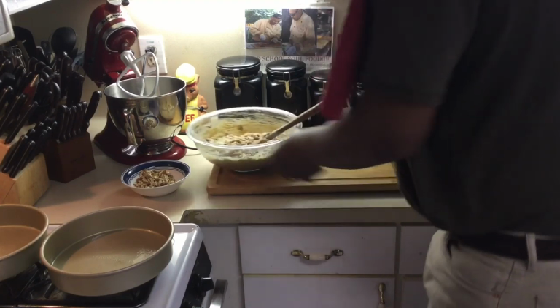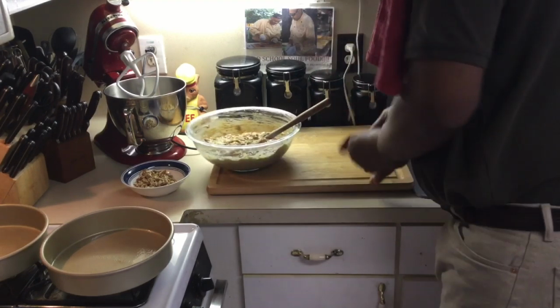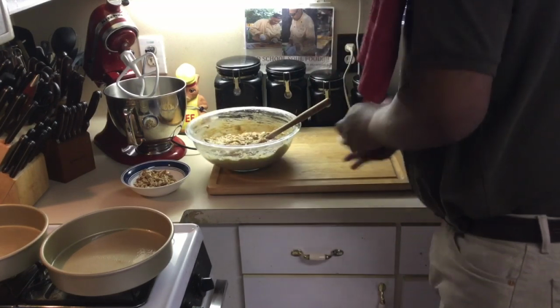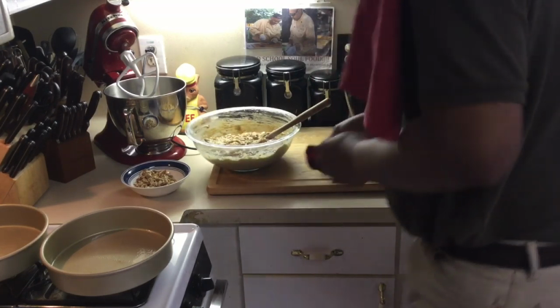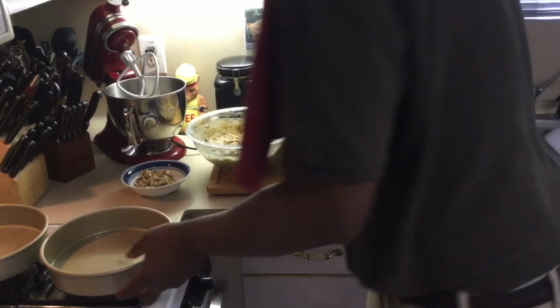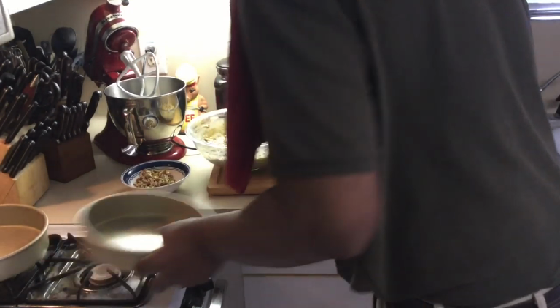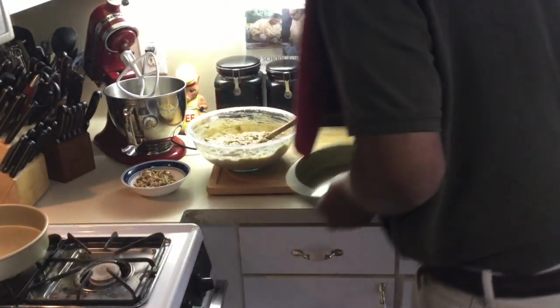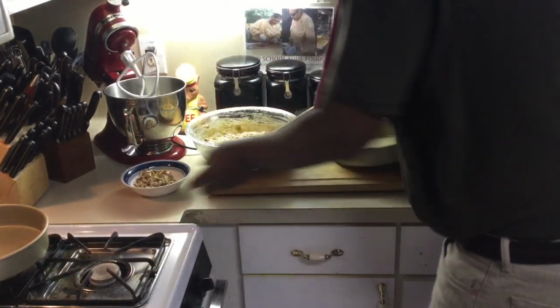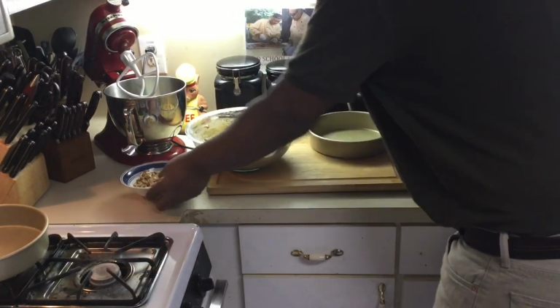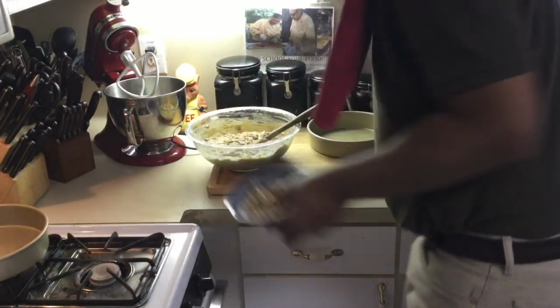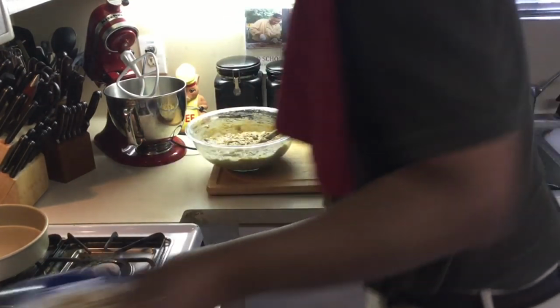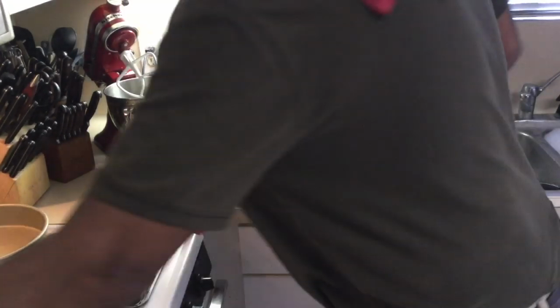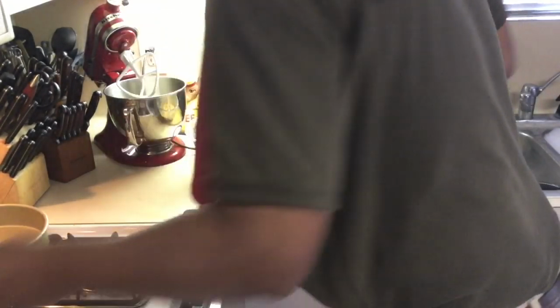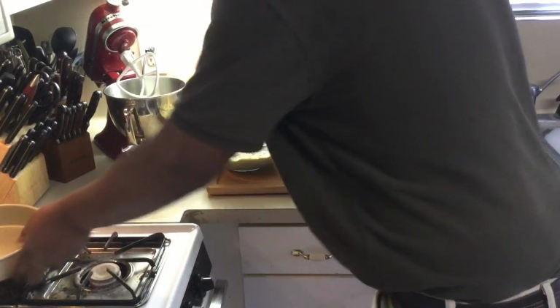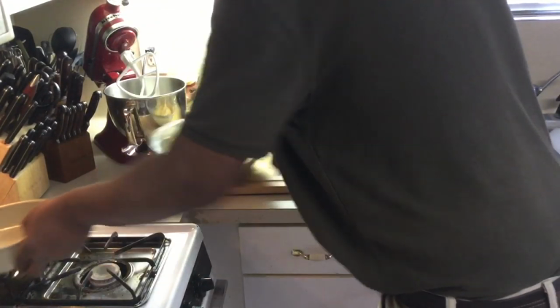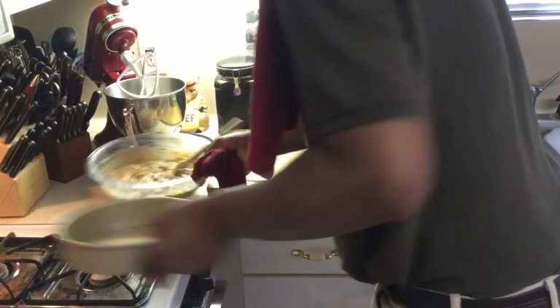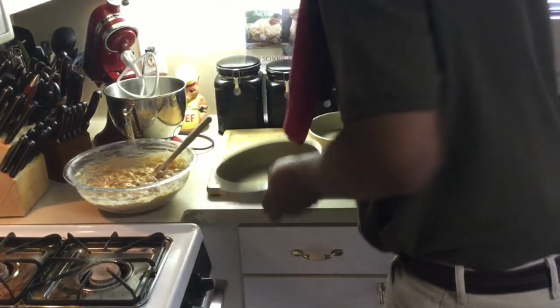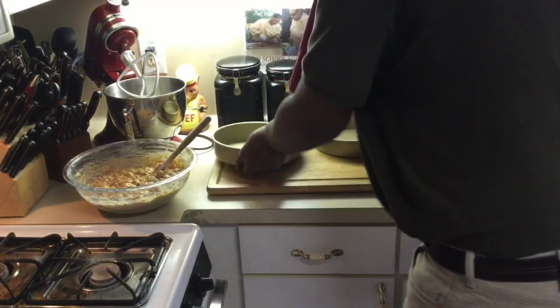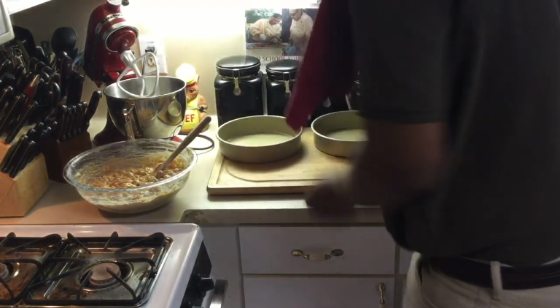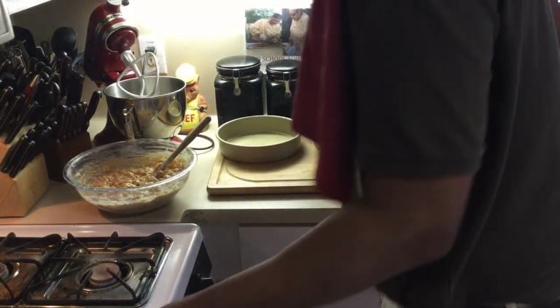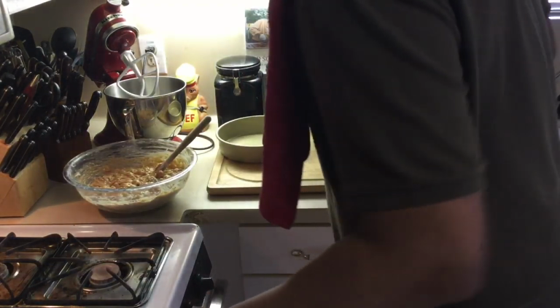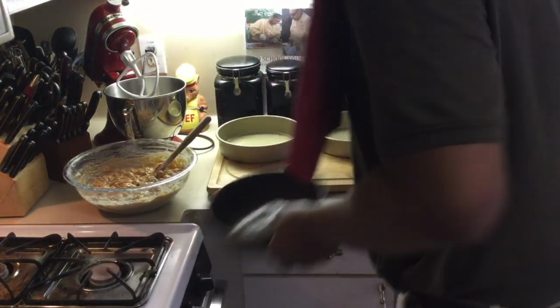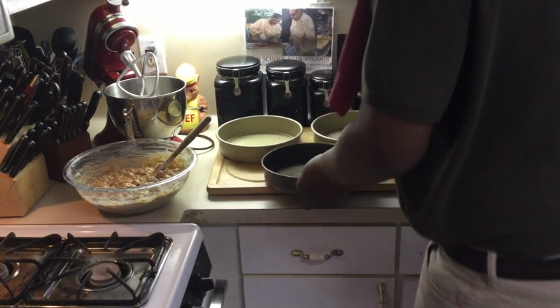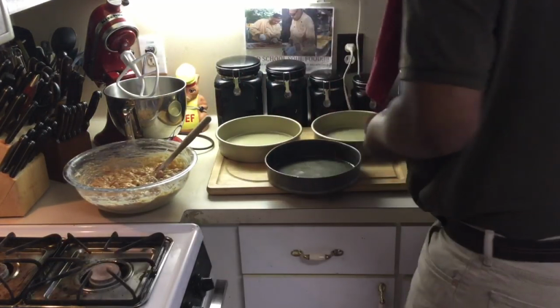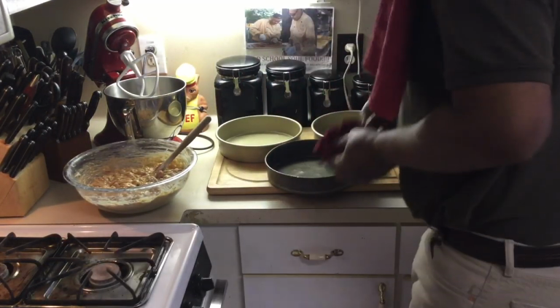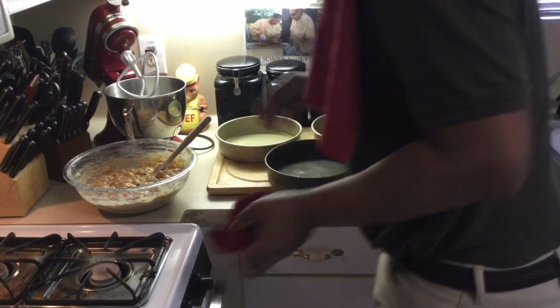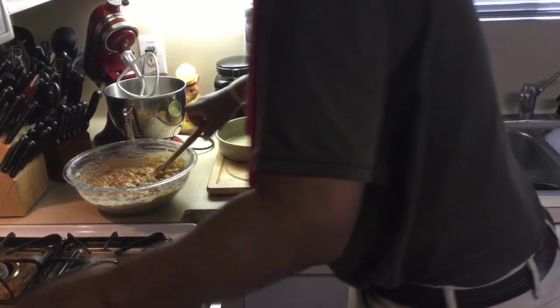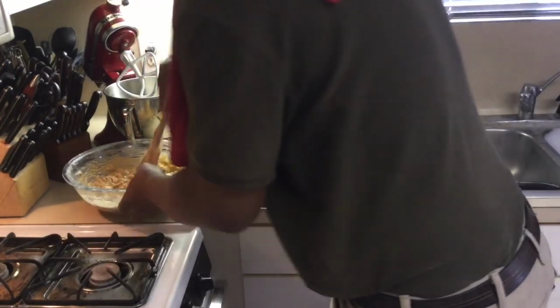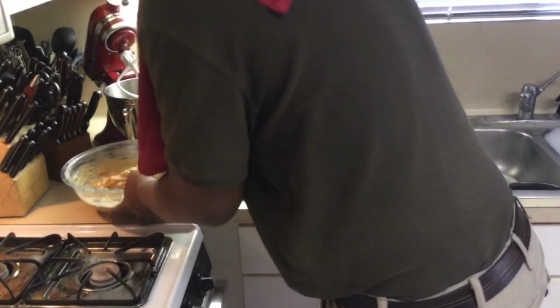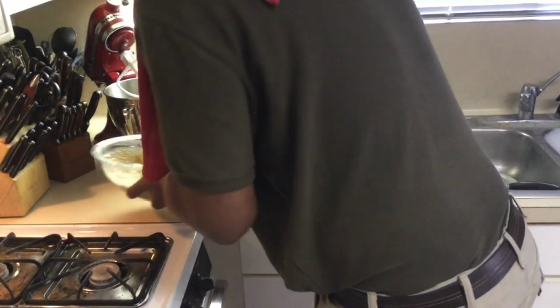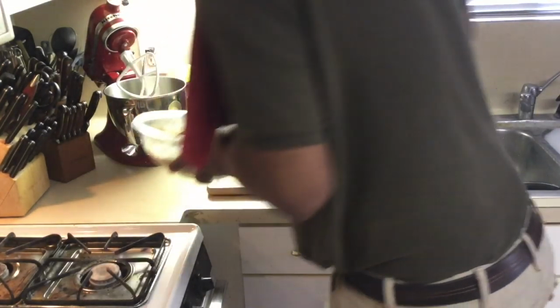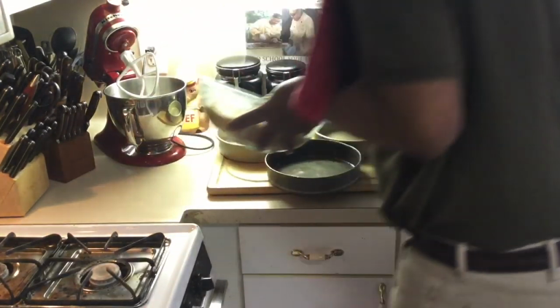I've got three pans — it's going to be a triple layer cake. I'm using eight-inch and nine-inch pans, and I'm going to divide the batter between the three pans.